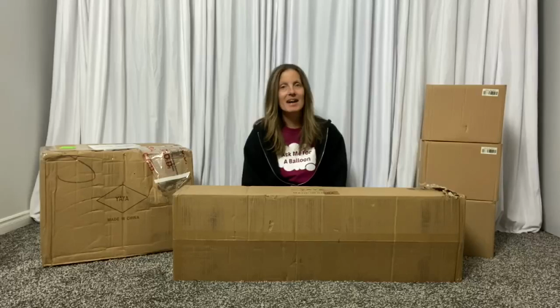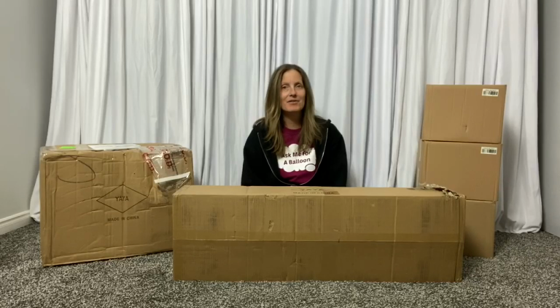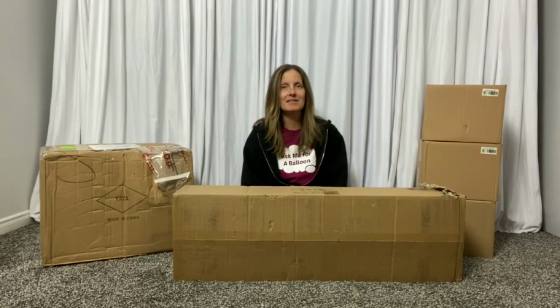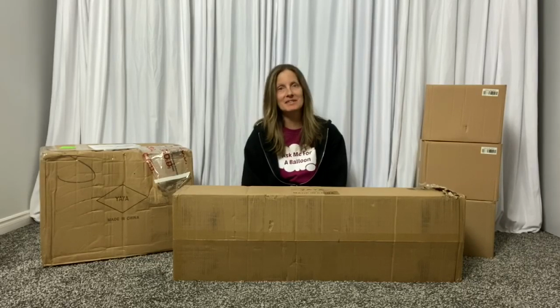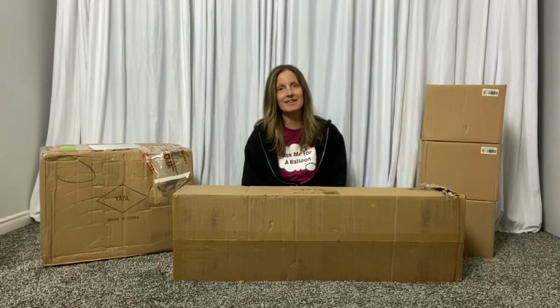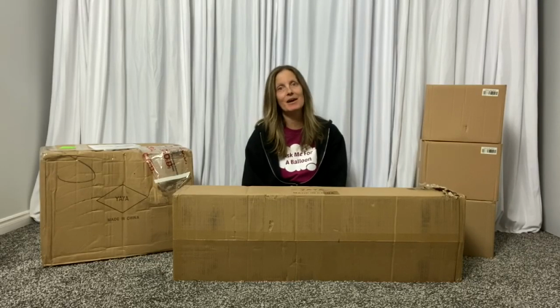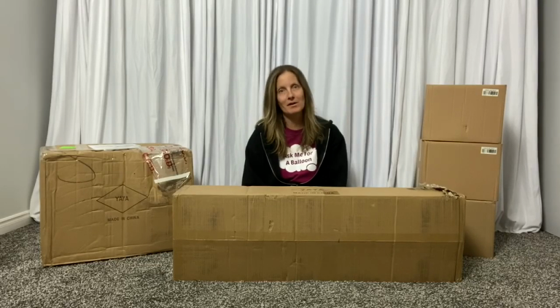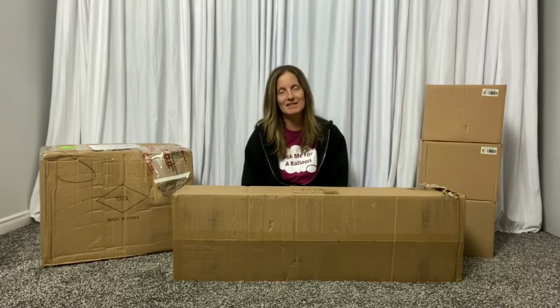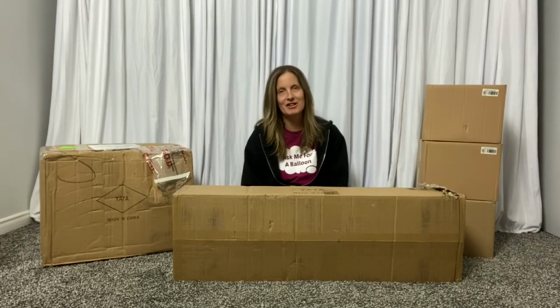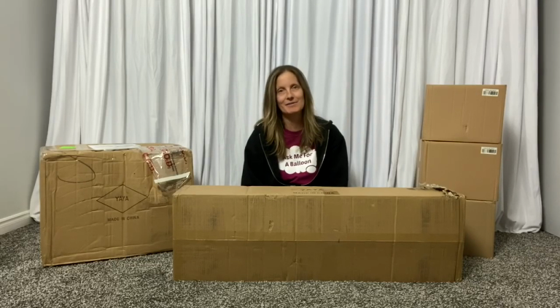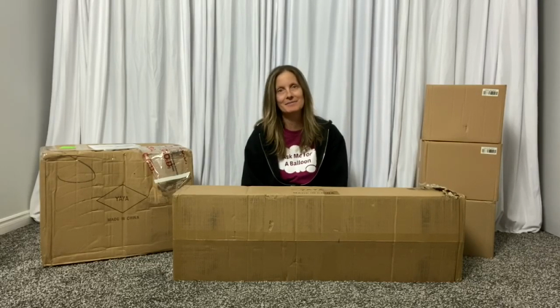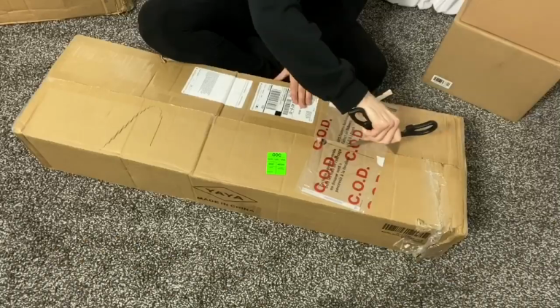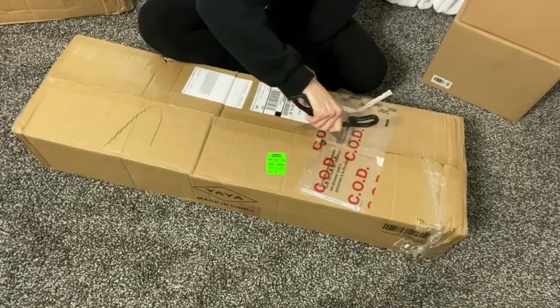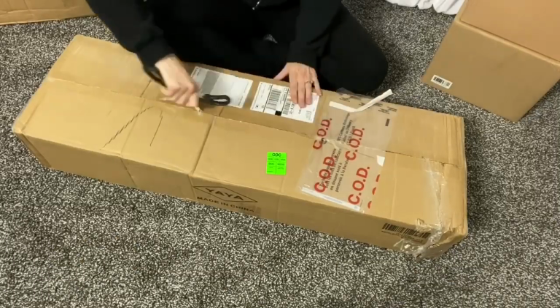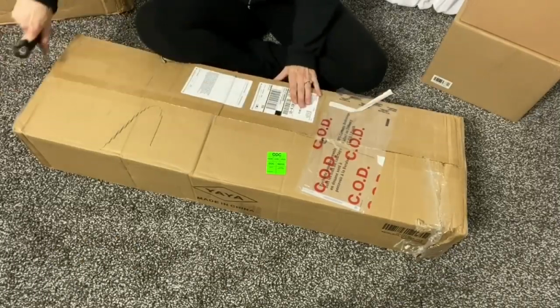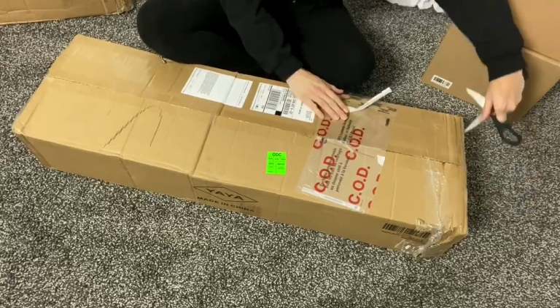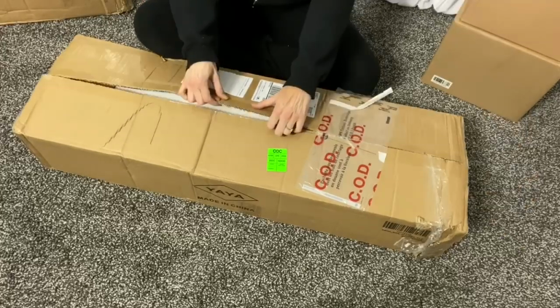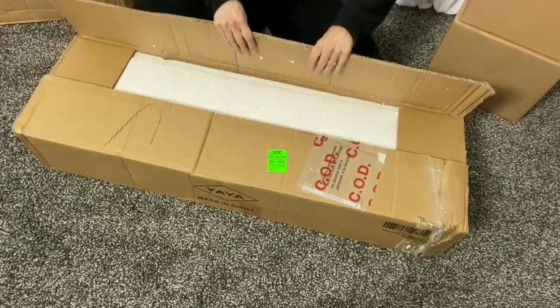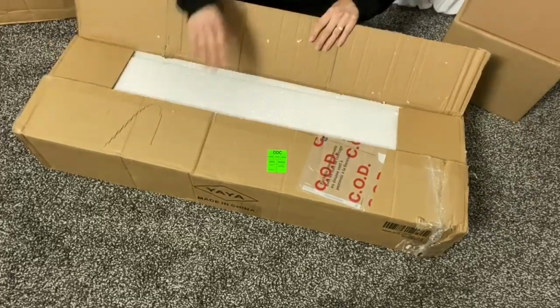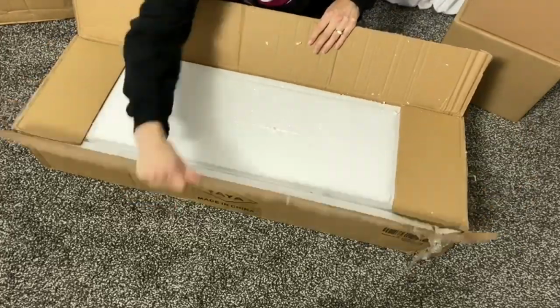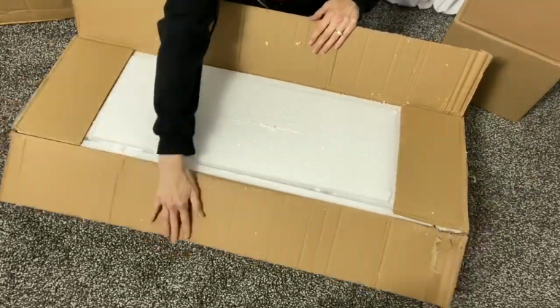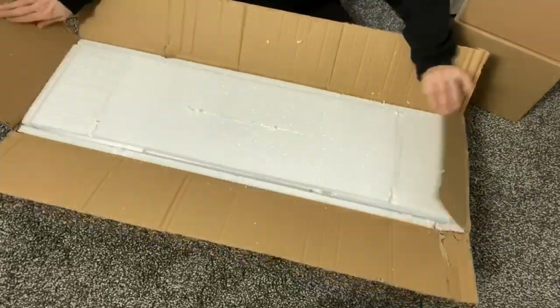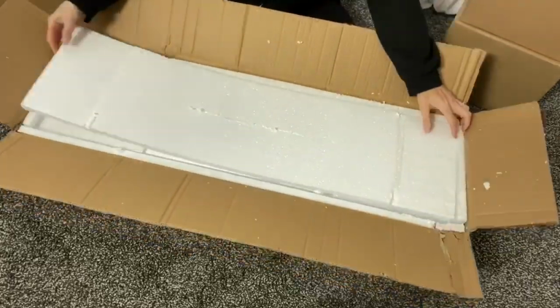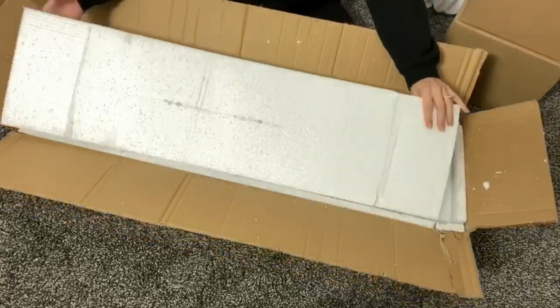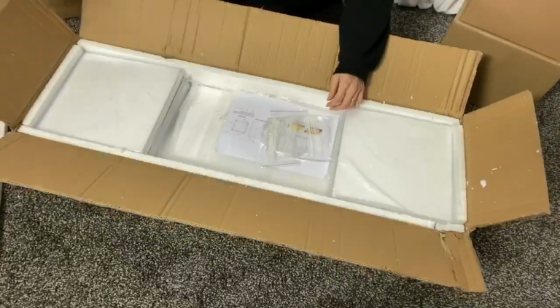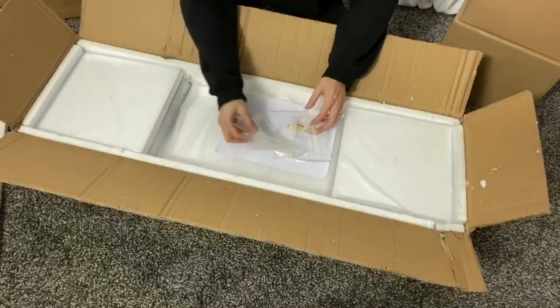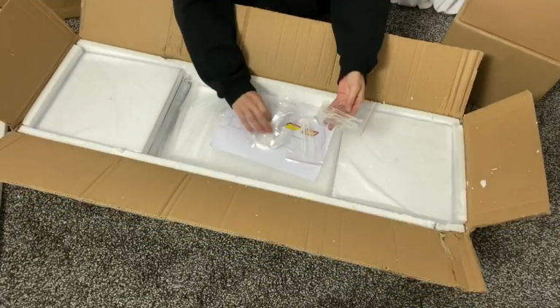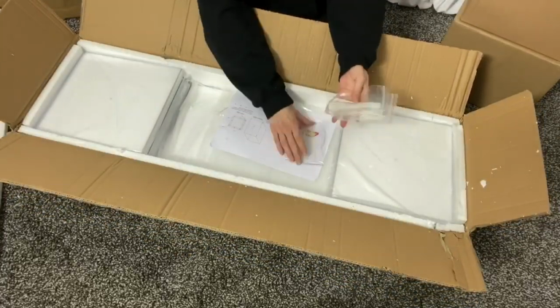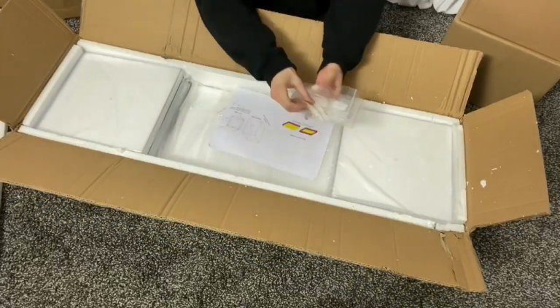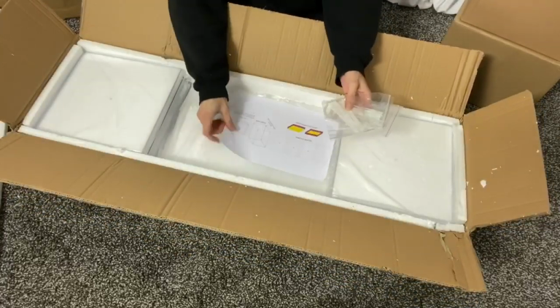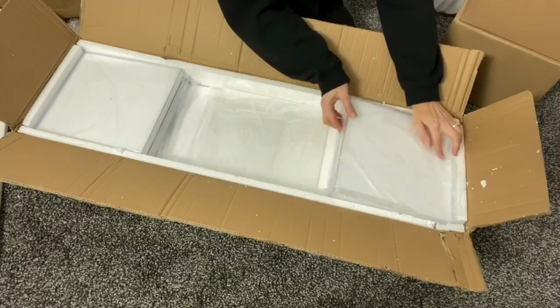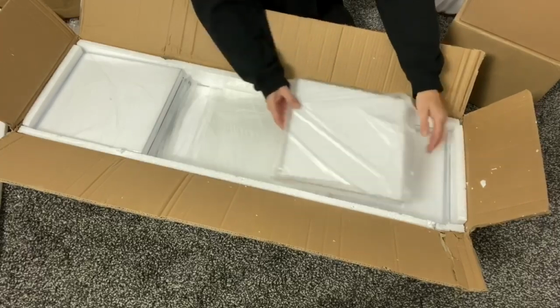Hi everyone, I'm Tanya and welcome back to my channel. Today's video is not going to be a balloon tutorial. Instead, I'm going to be showing you some acrylic stands.